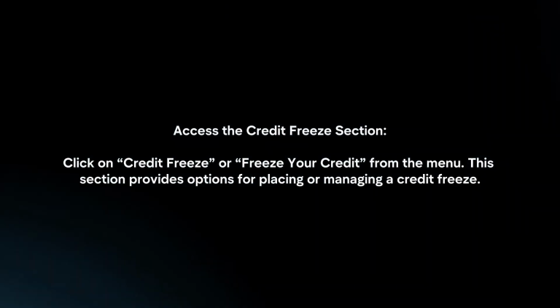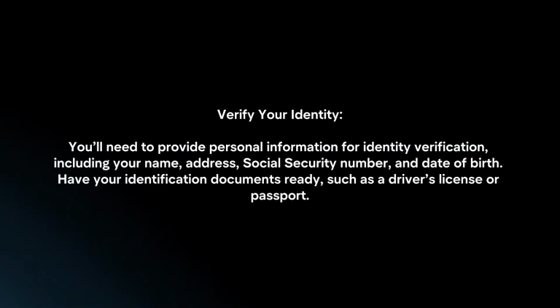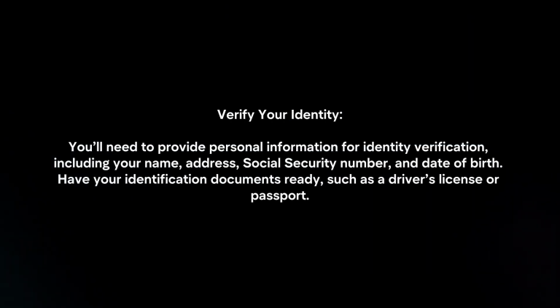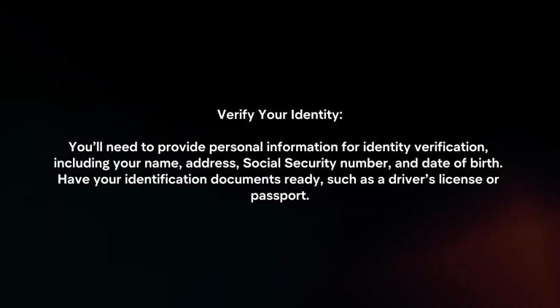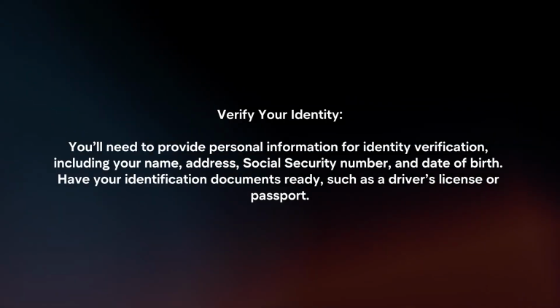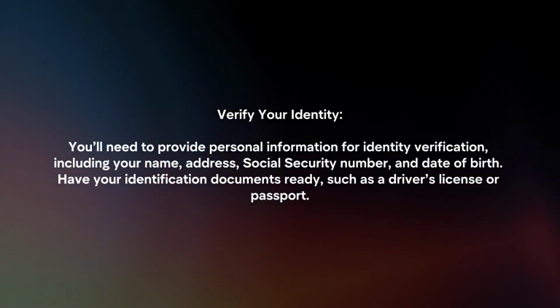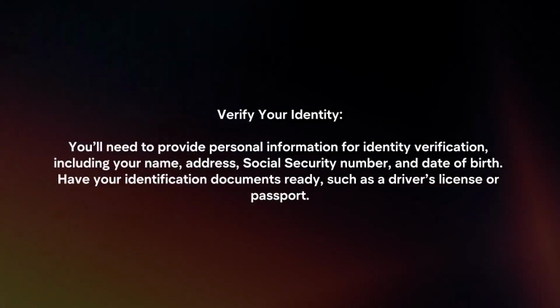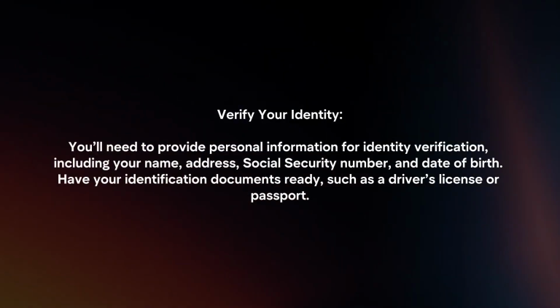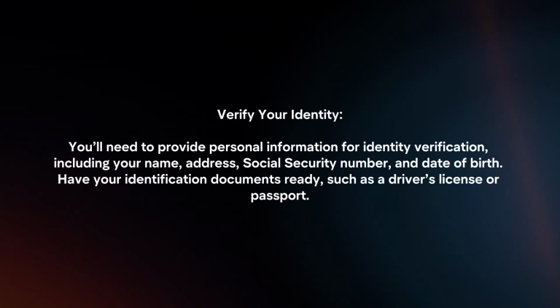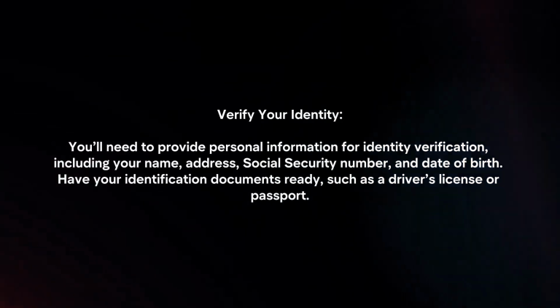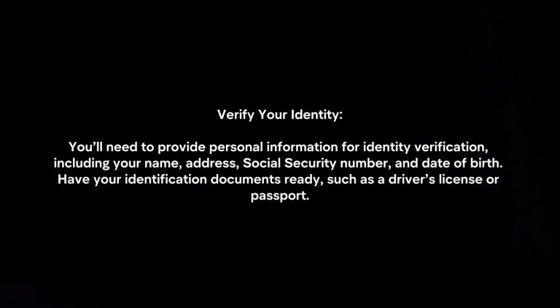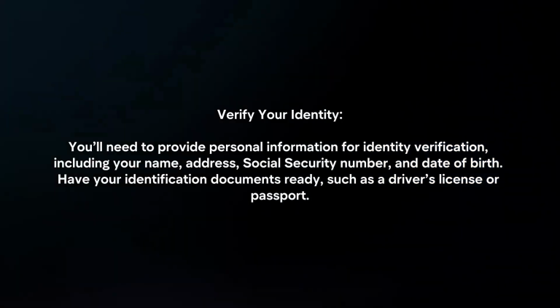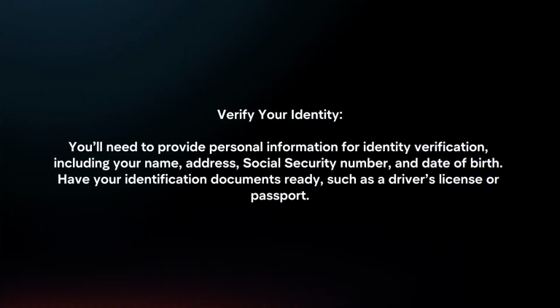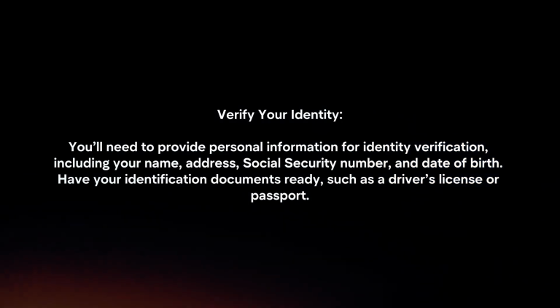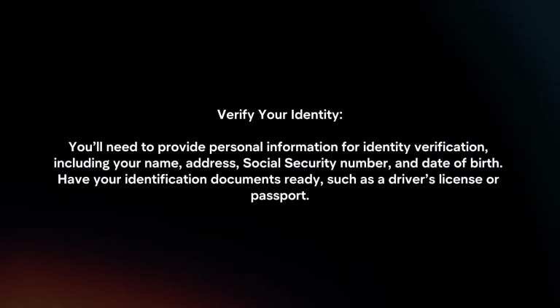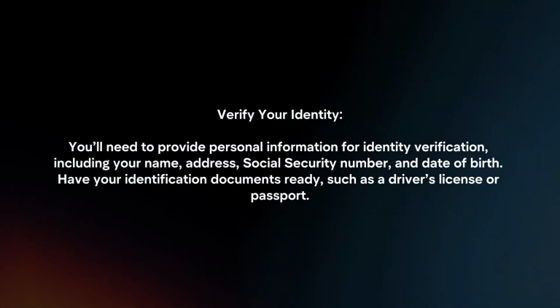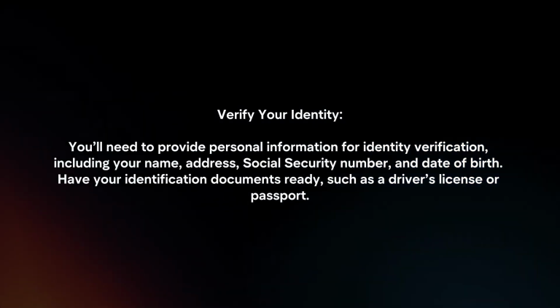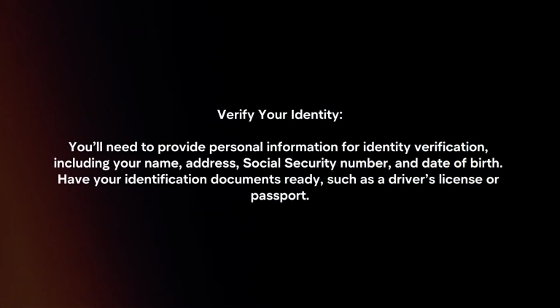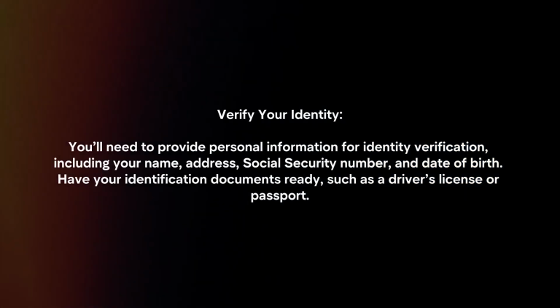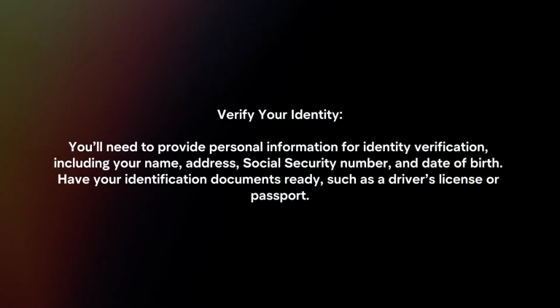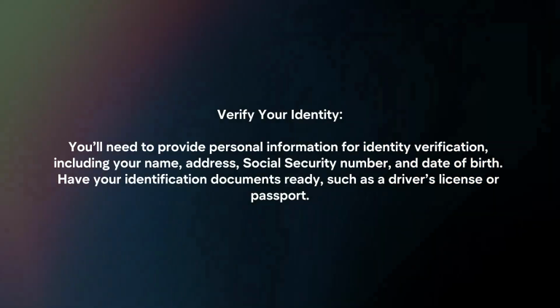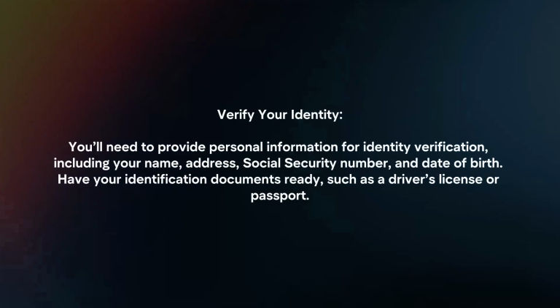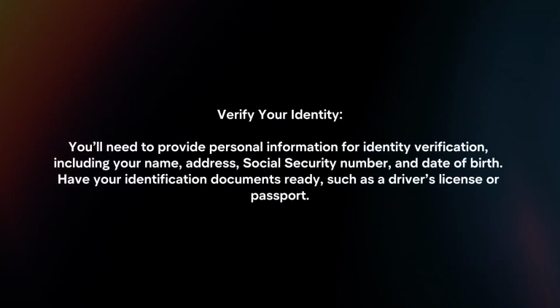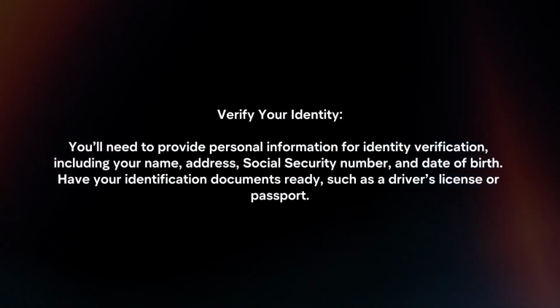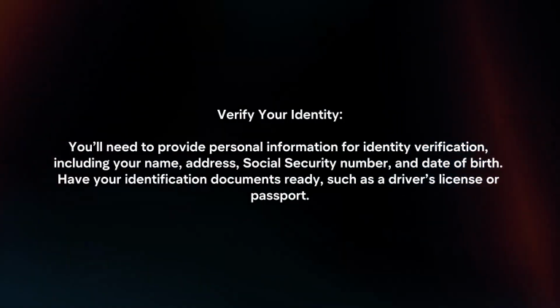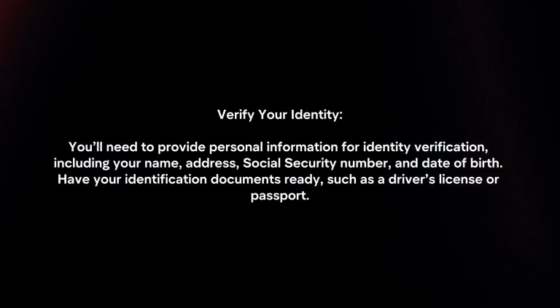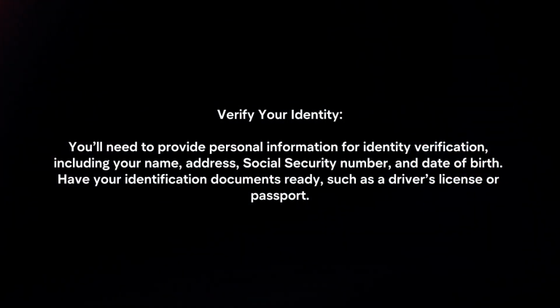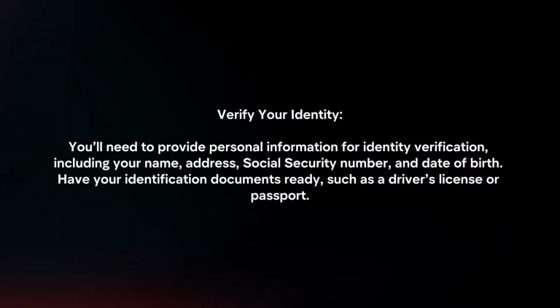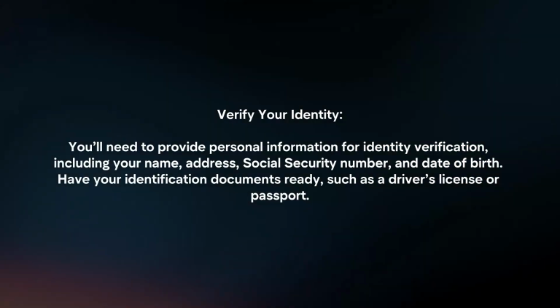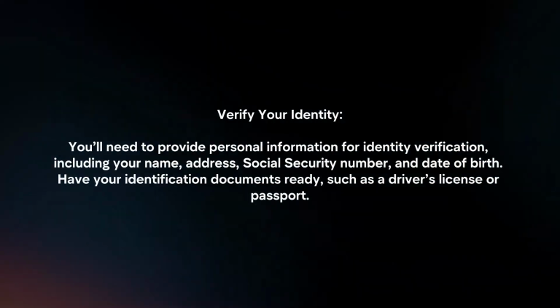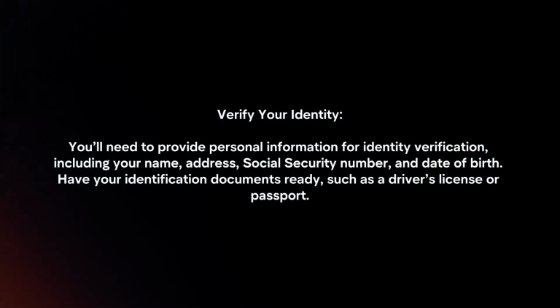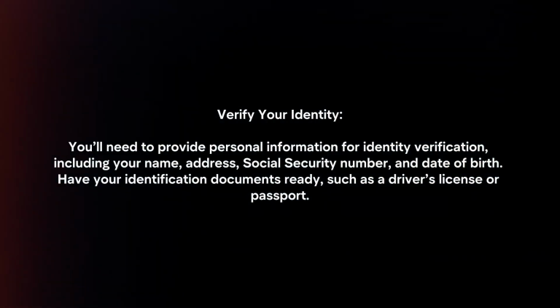Verify your identity. You will need to provide personal information for identity verification, including your name, address, social security number, and date of birth. Have your identification documents ready, such as a driver's license or passport.